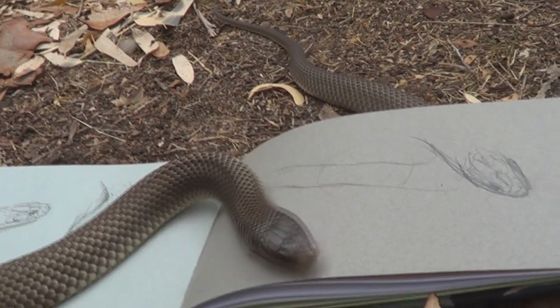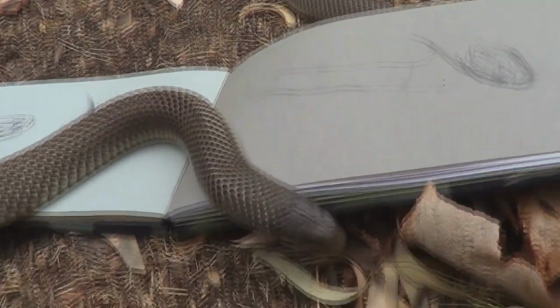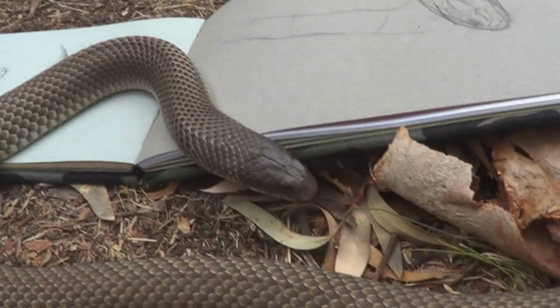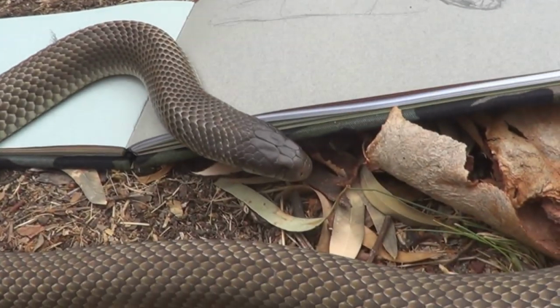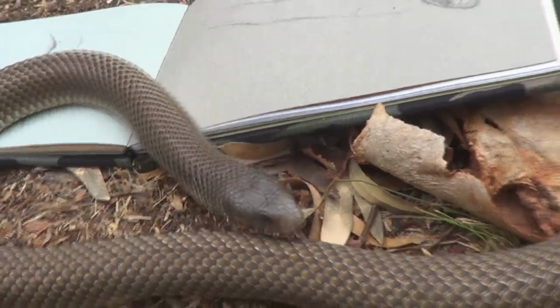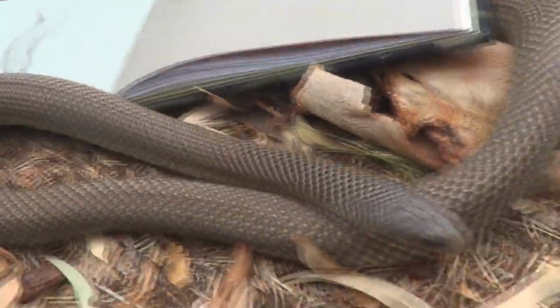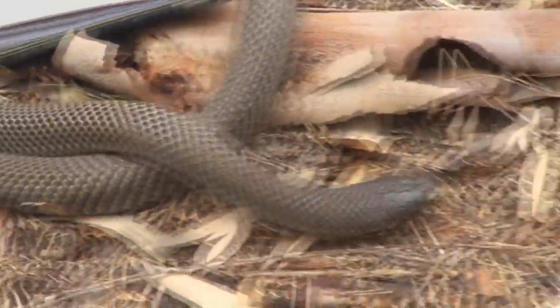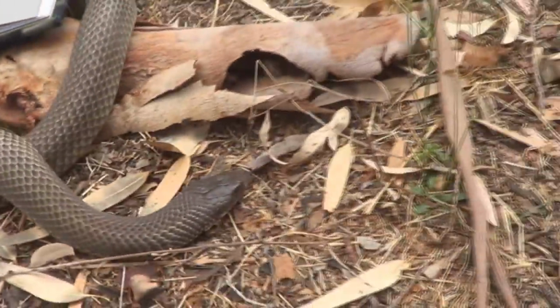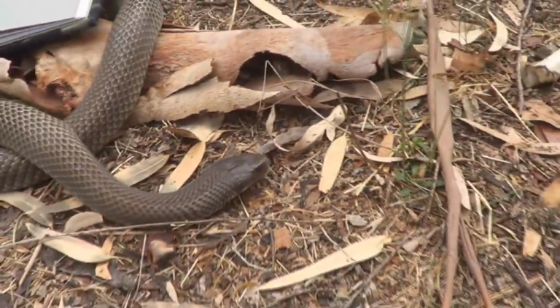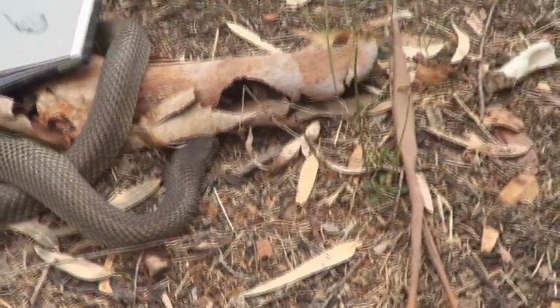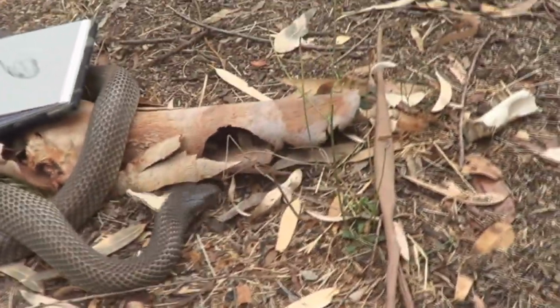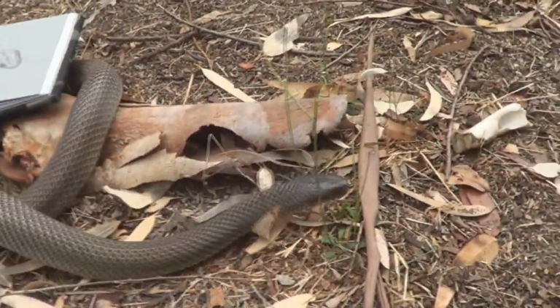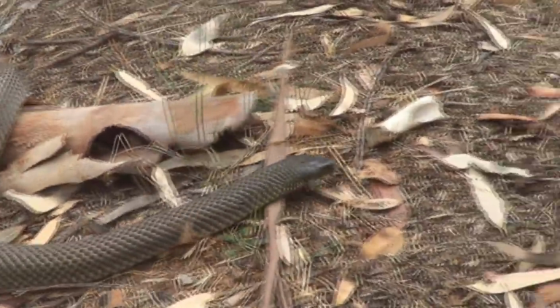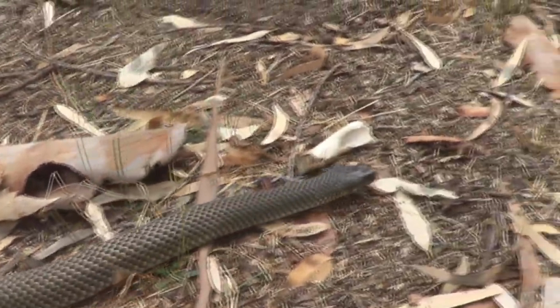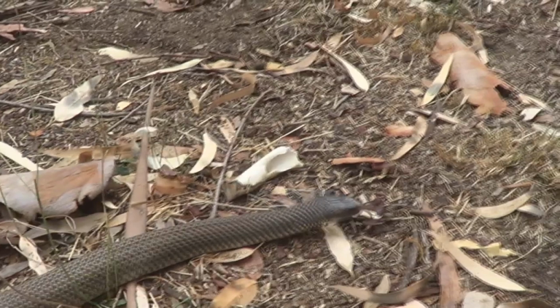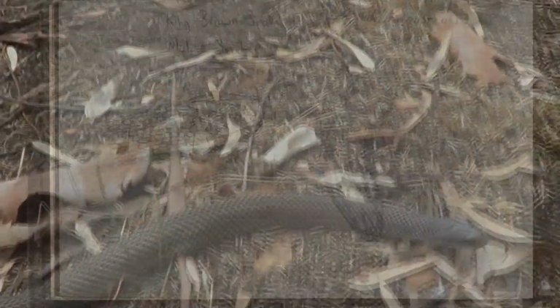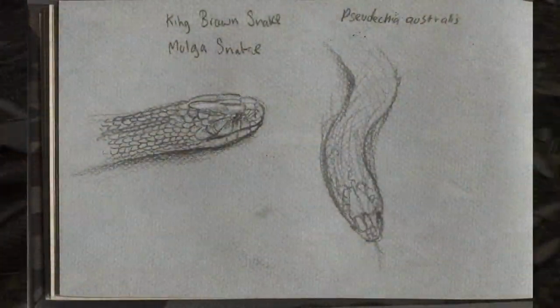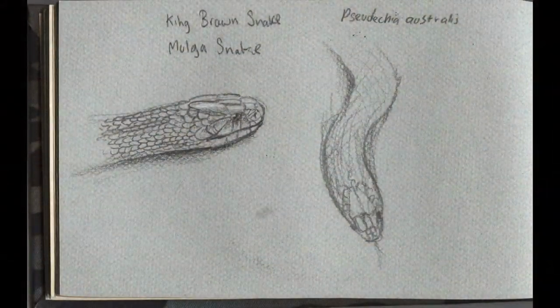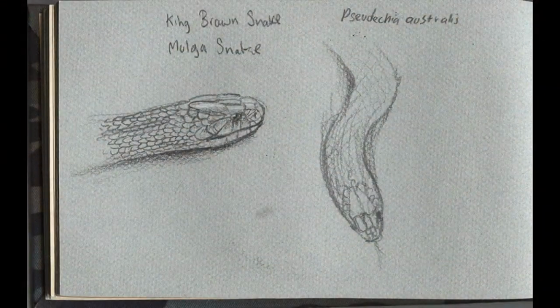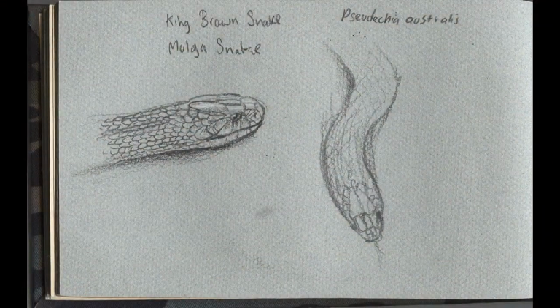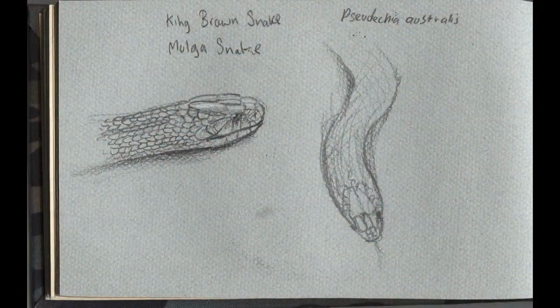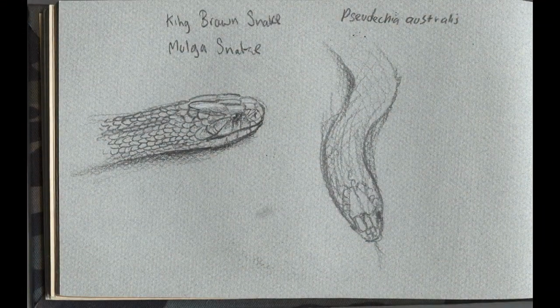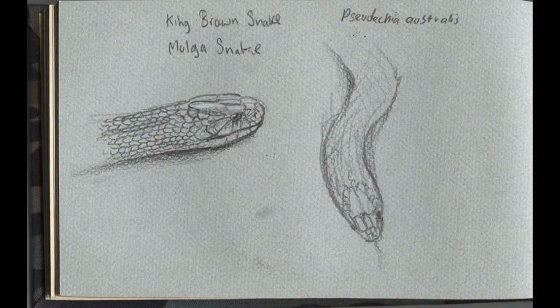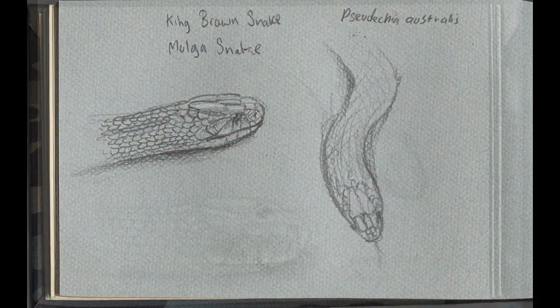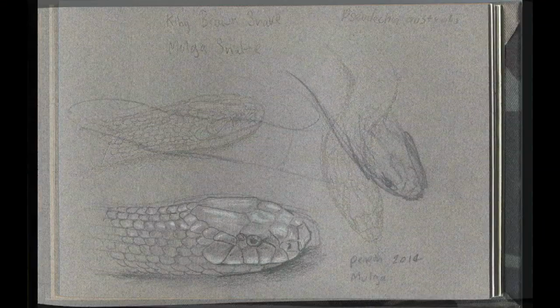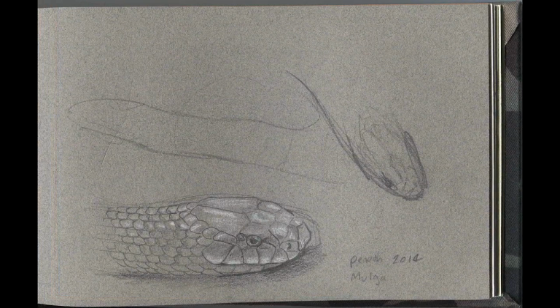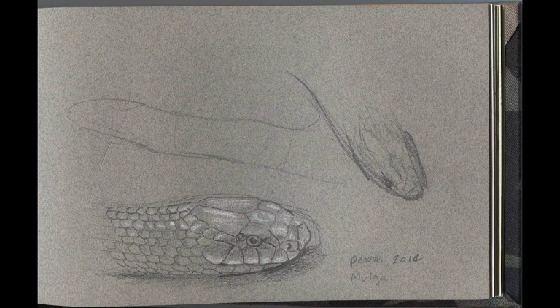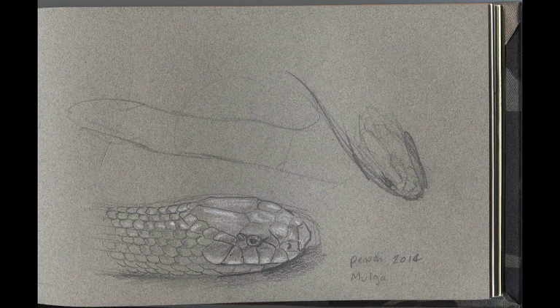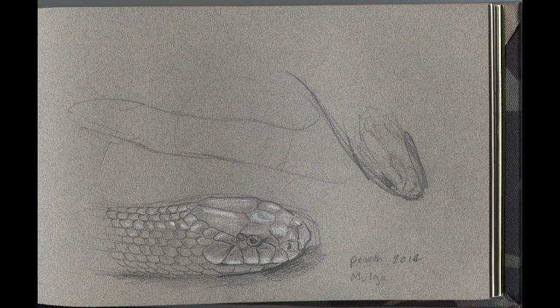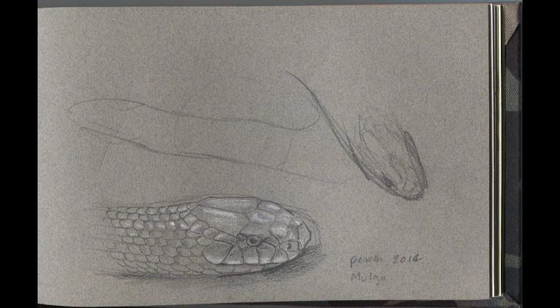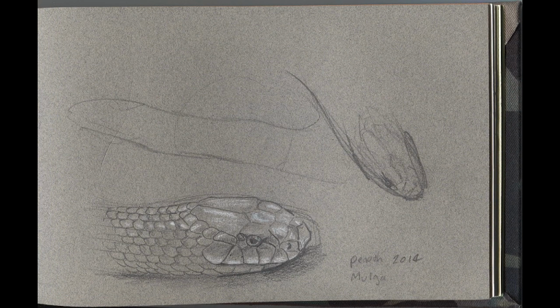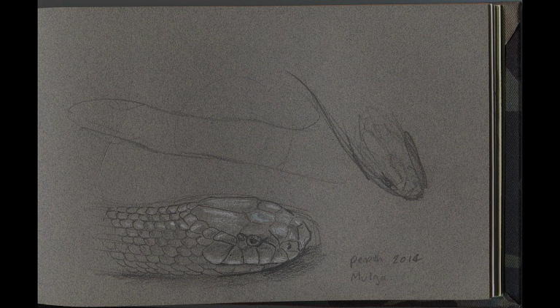Which I think he's slowly losing interest now. Look at those beautiful scales. There he goes, he's on his way. And another sketch done. Bye-bye.